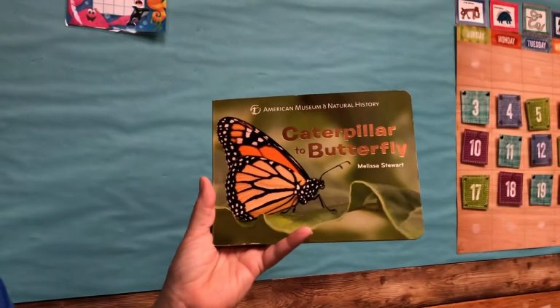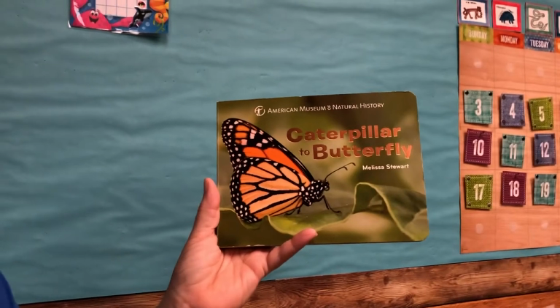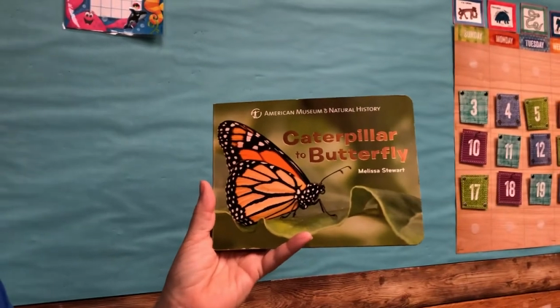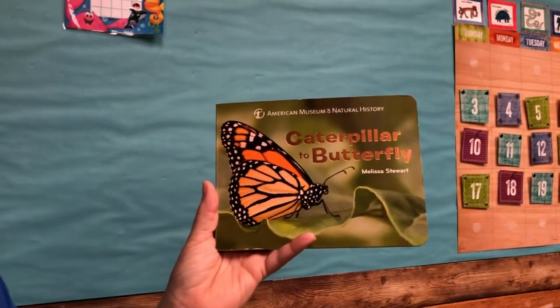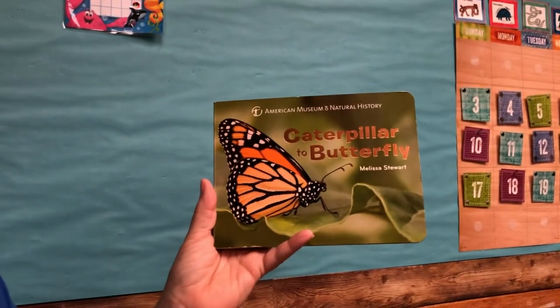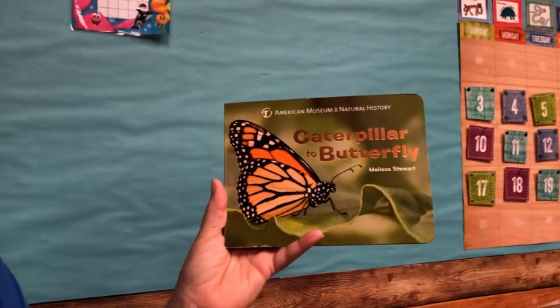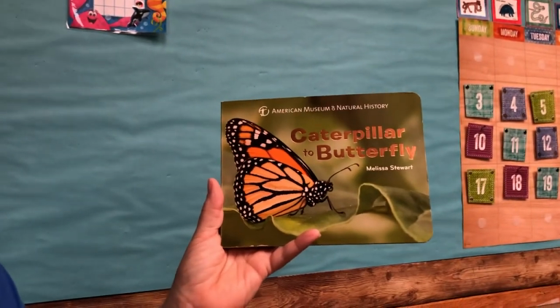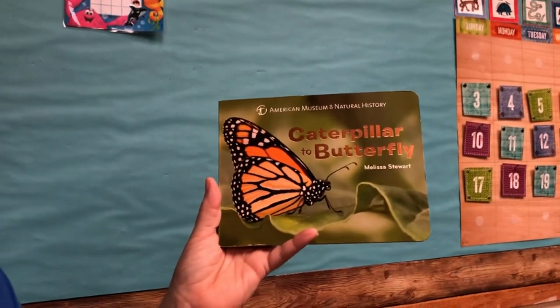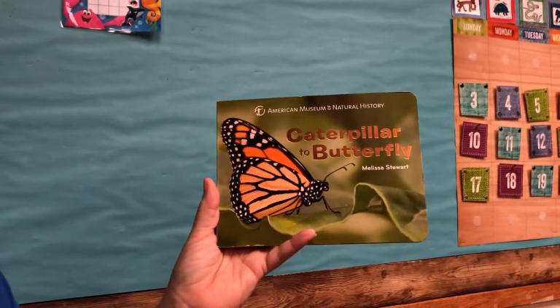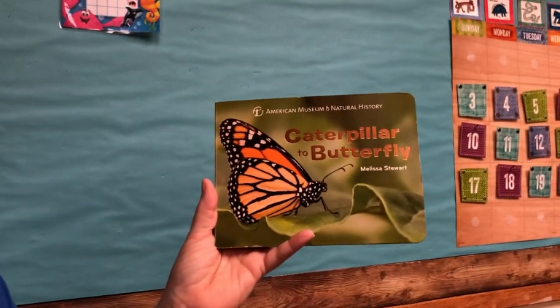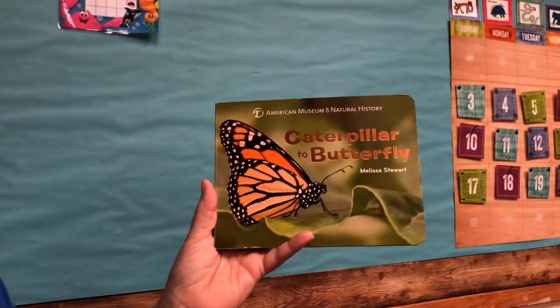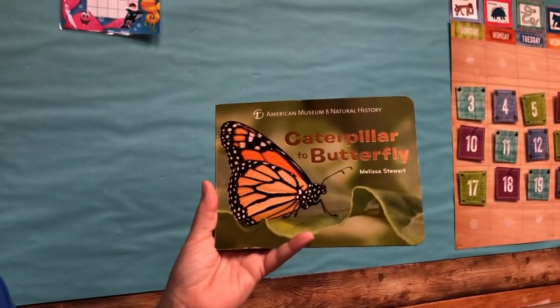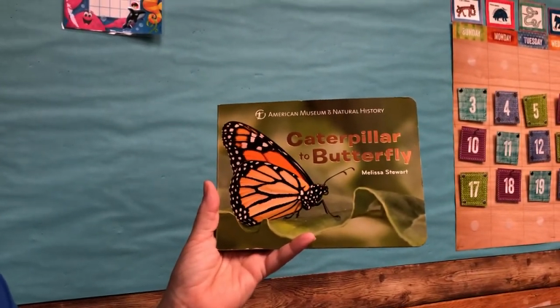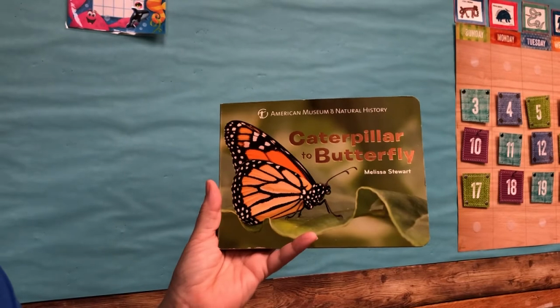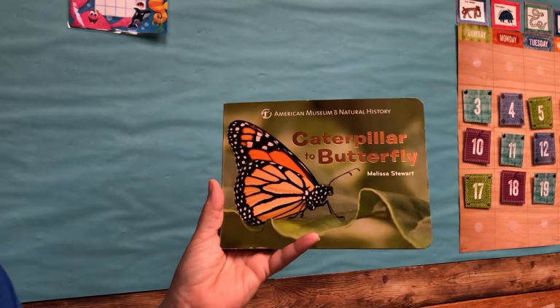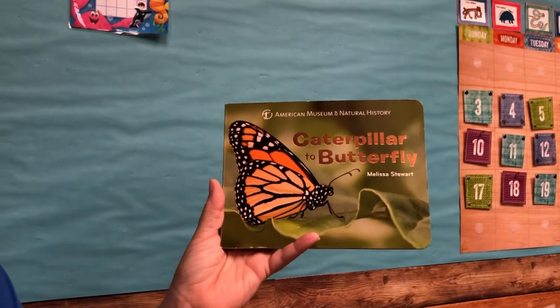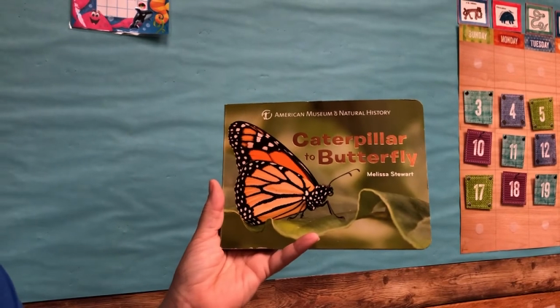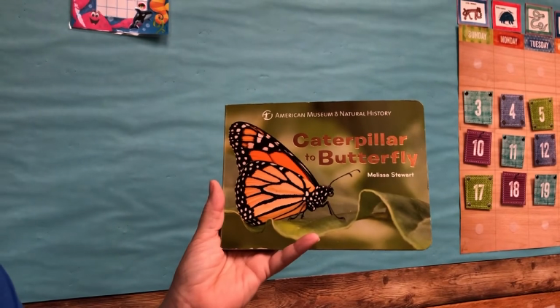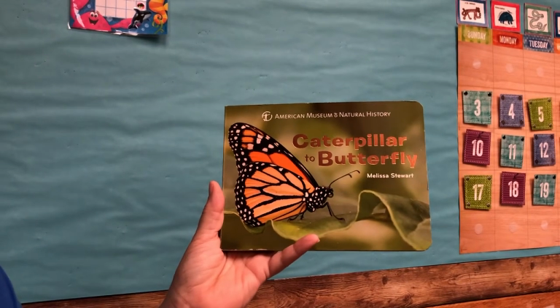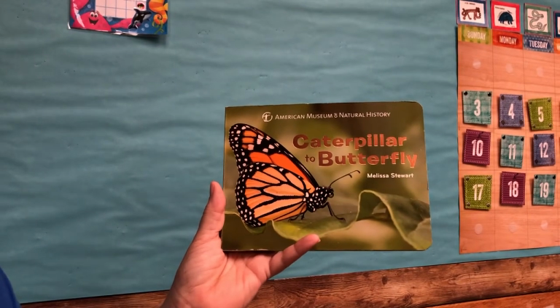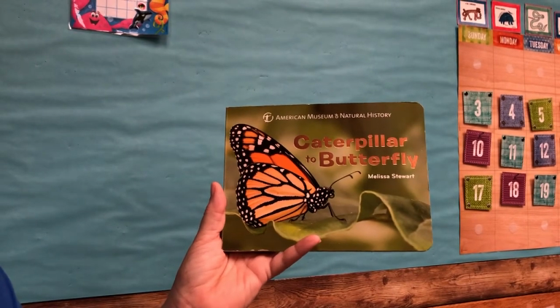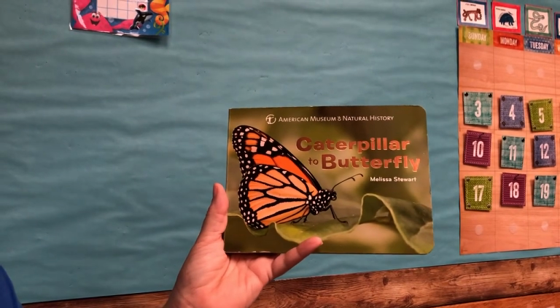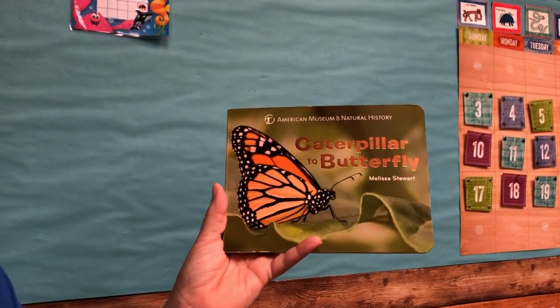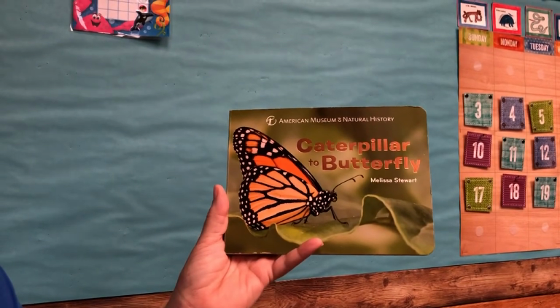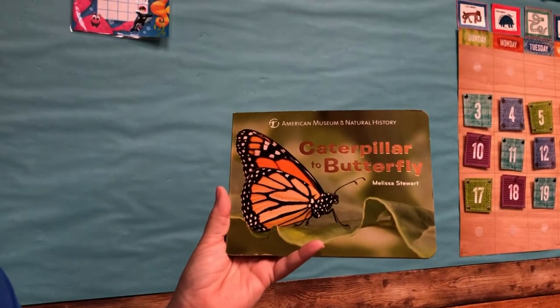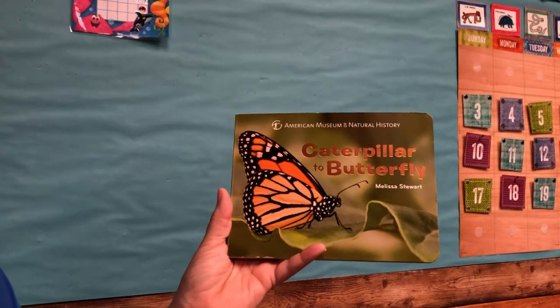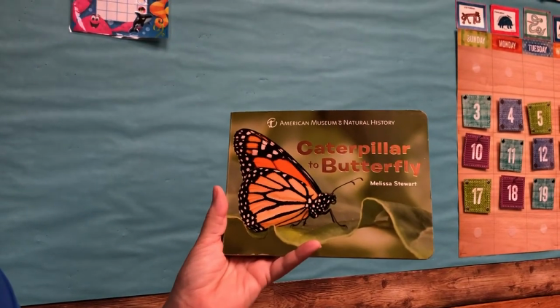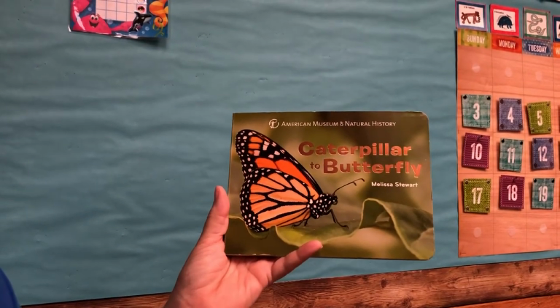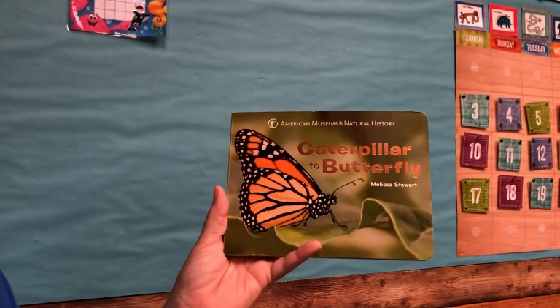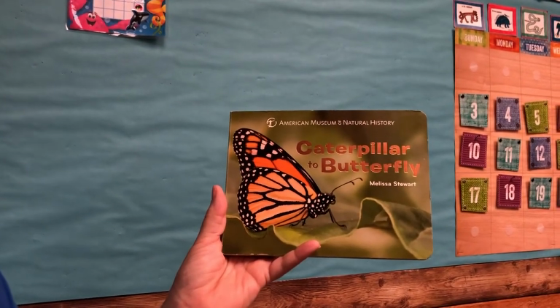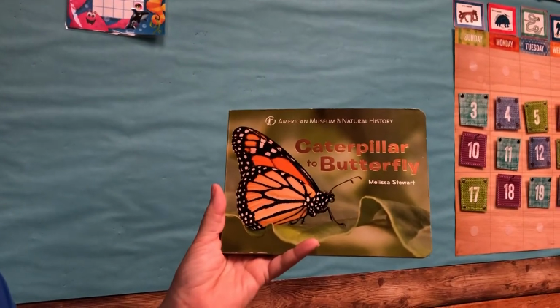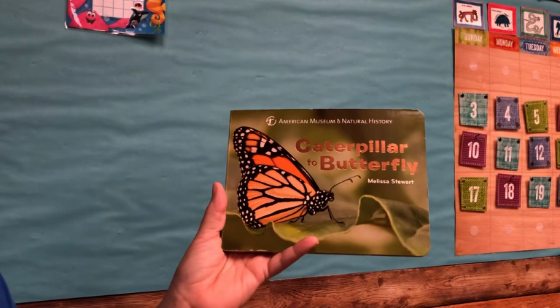Hi guys! We're going to read Caterpillar to Butterfly. It's from the American Museum of Natural History collection, written by Melissa Stewart.